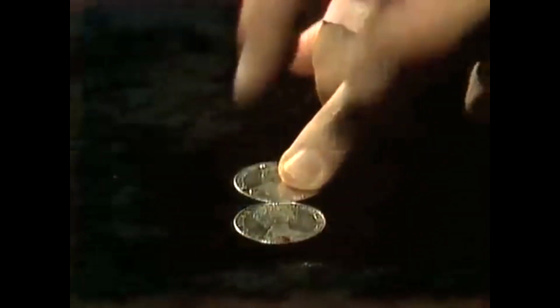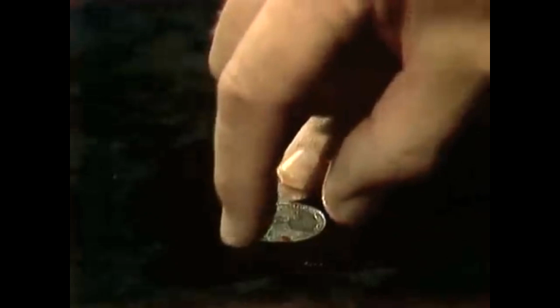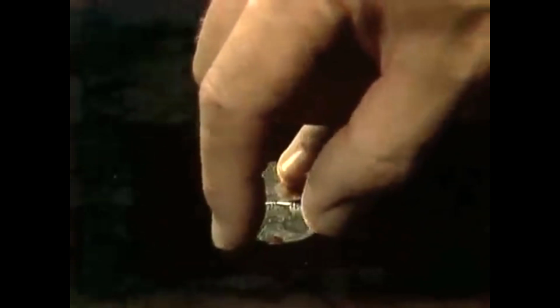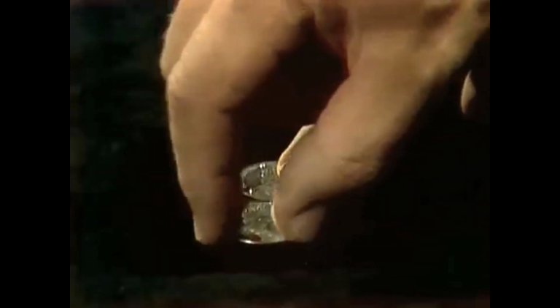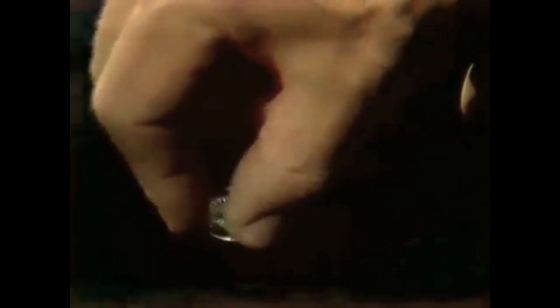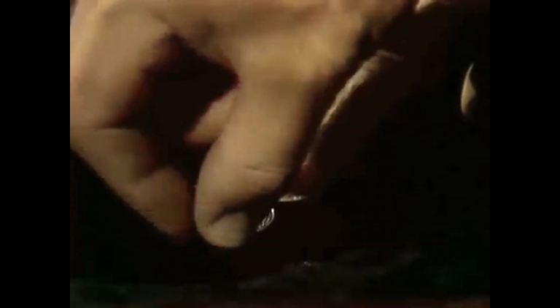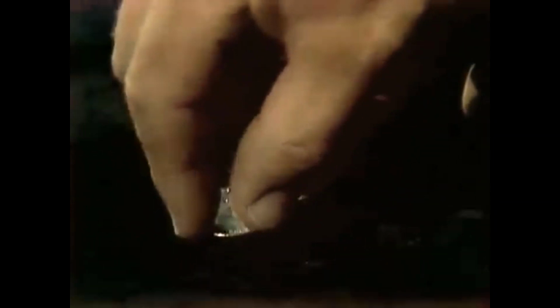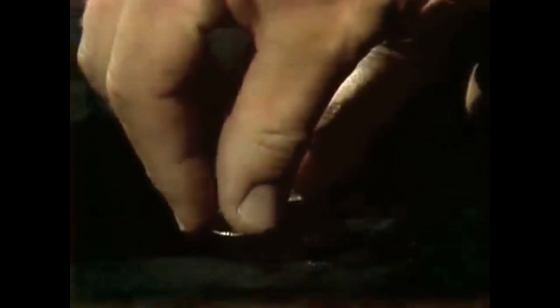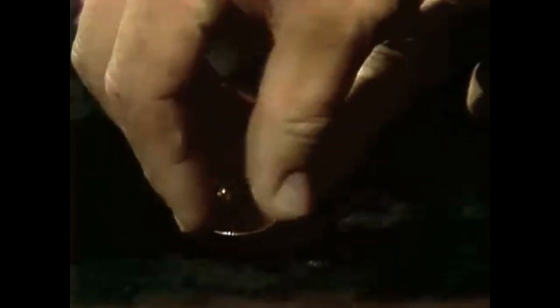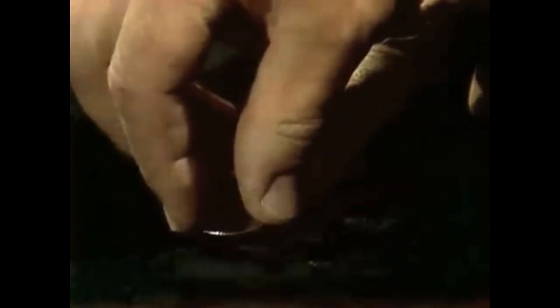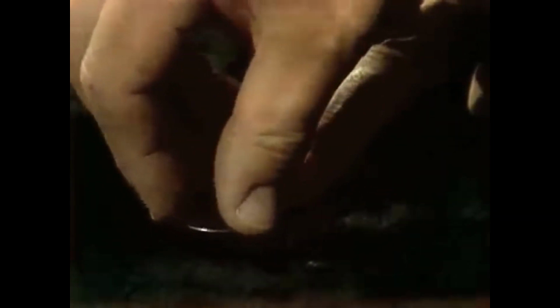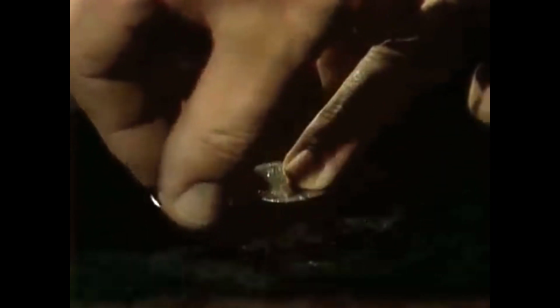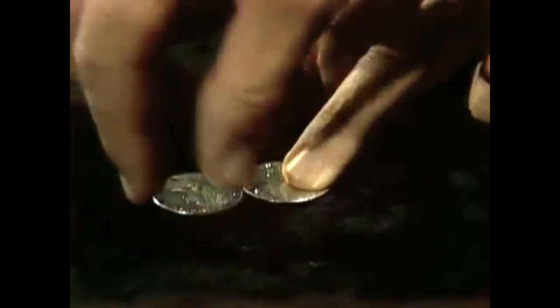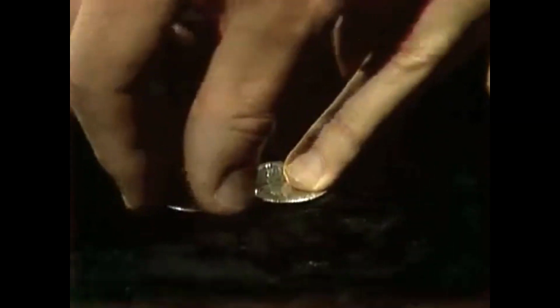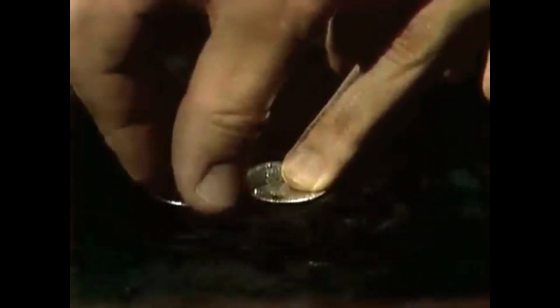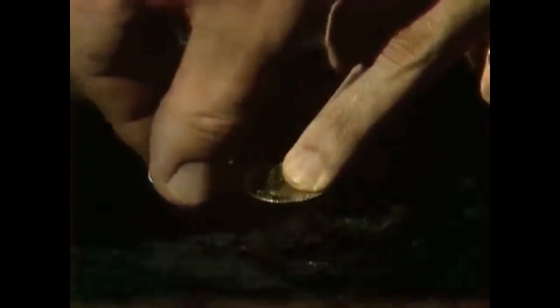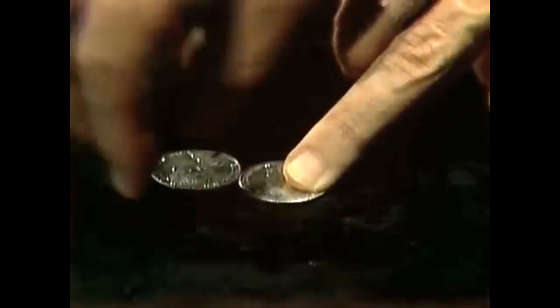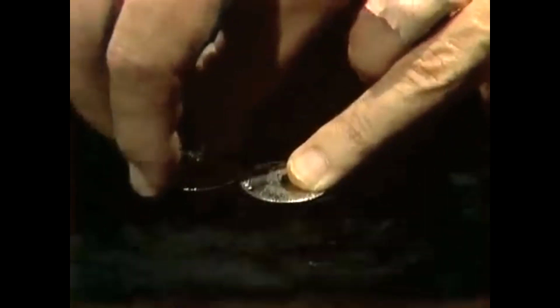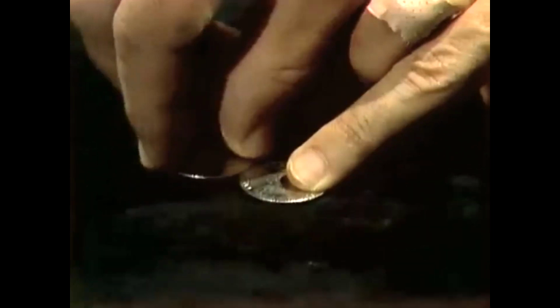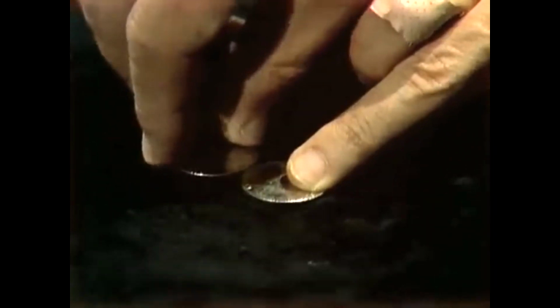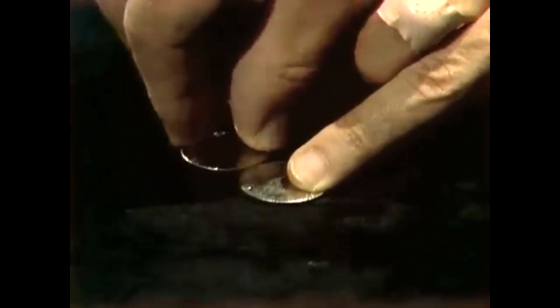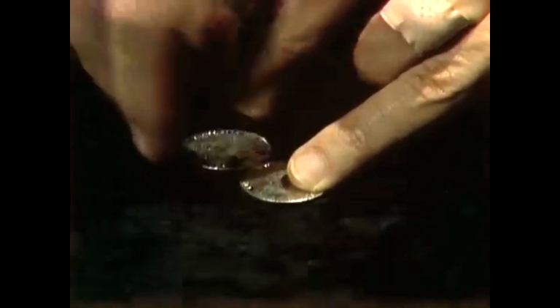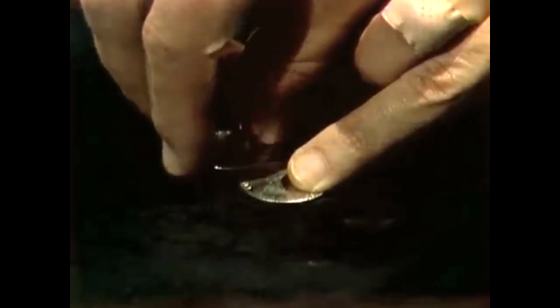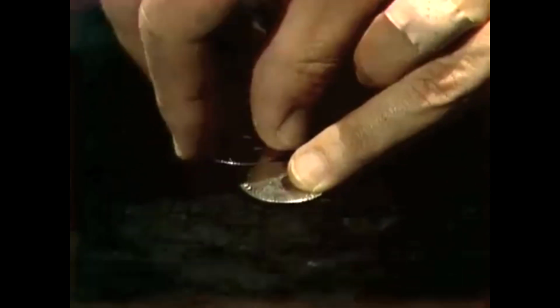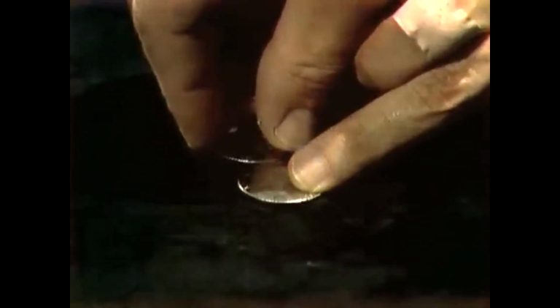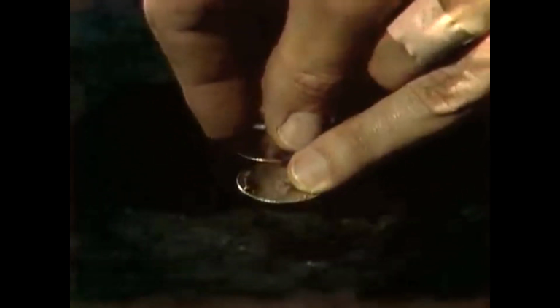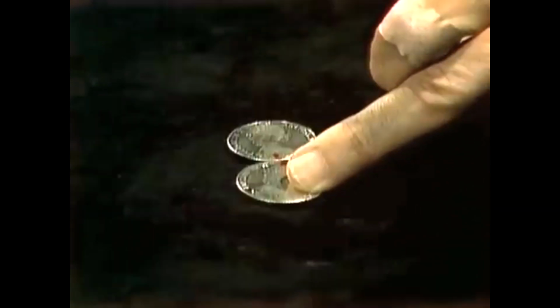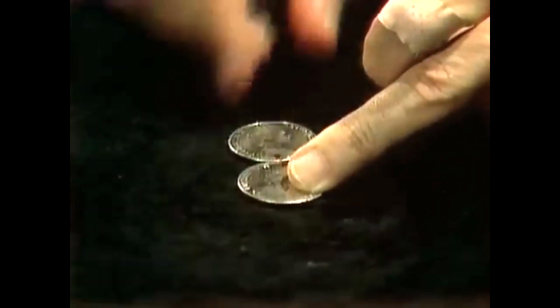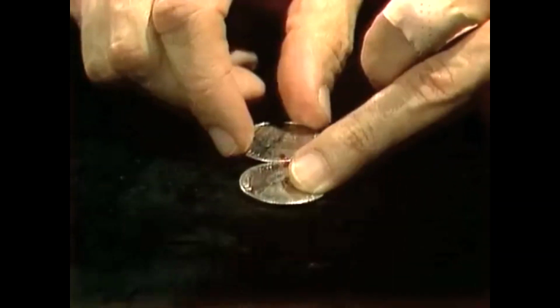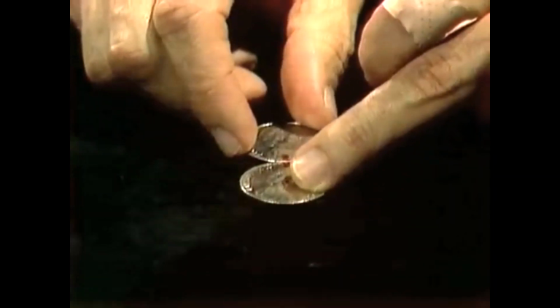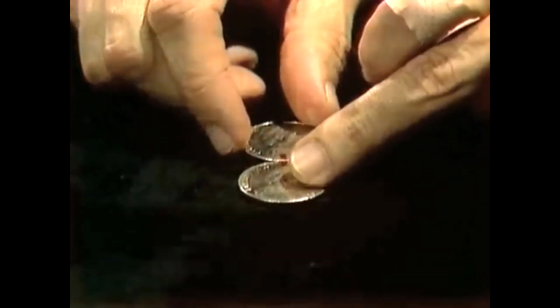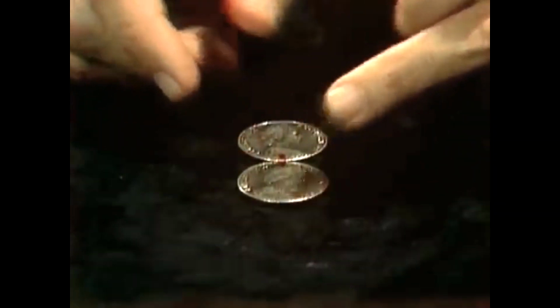Well, the answer must be that she rotates twice, I guess. Let's see if it does happen. I'm very careful to keep it from slipping. Here we are joining up and she's rotated twice. Isn't that amazing? Isn't that incredible? How can that be?